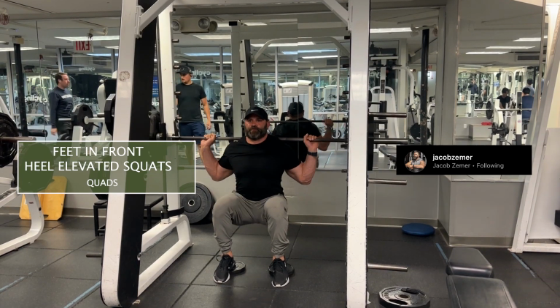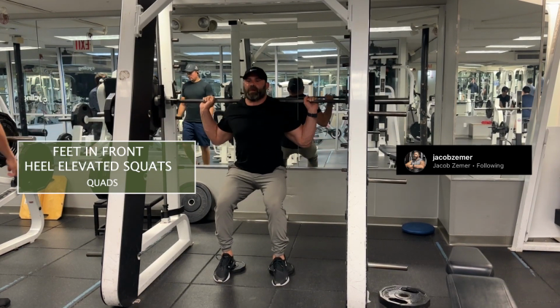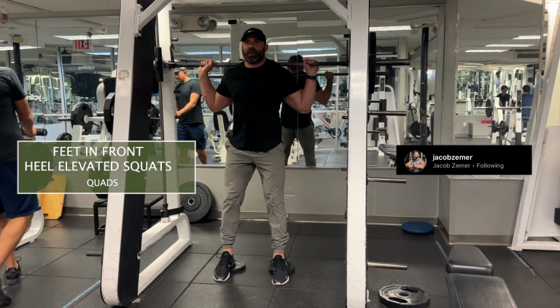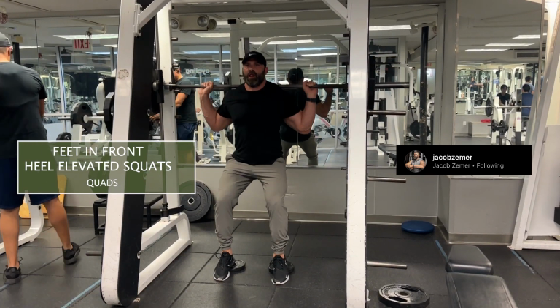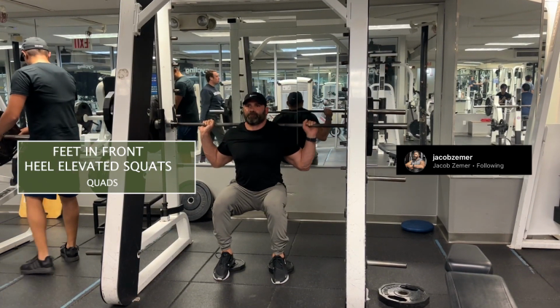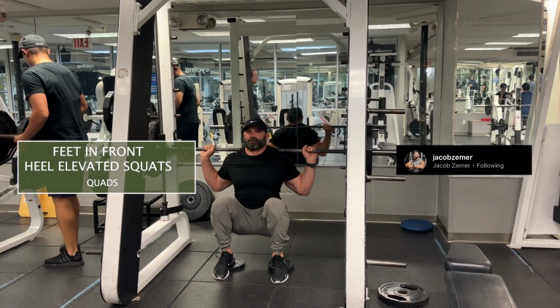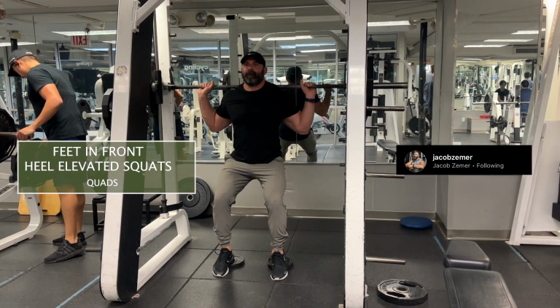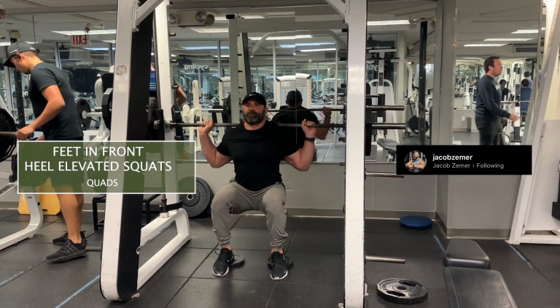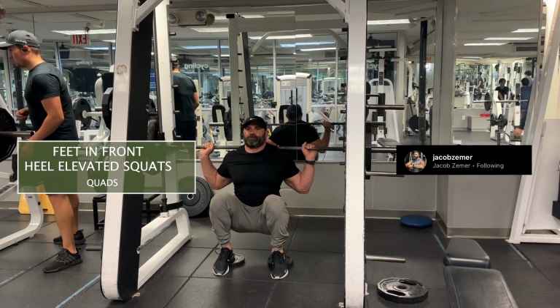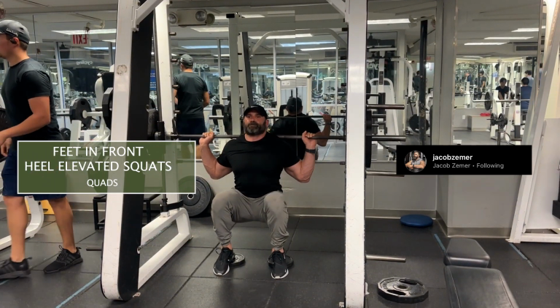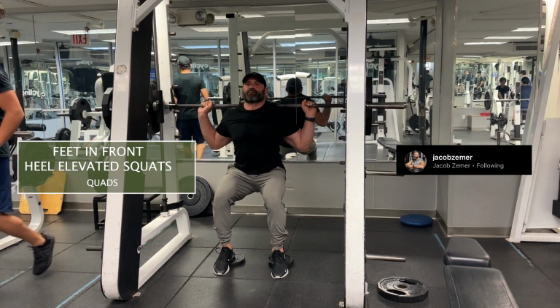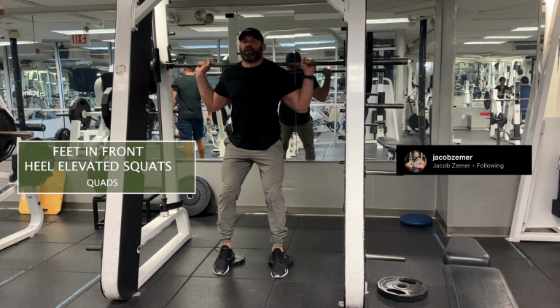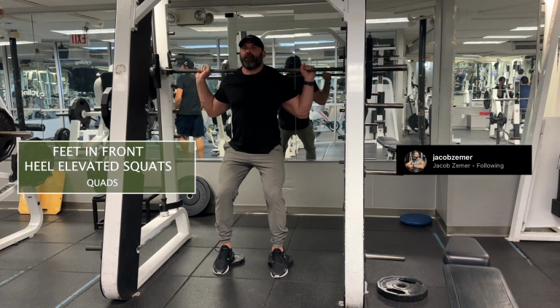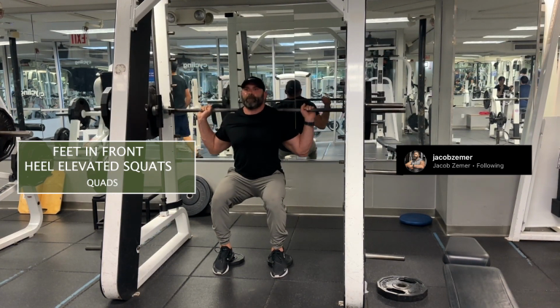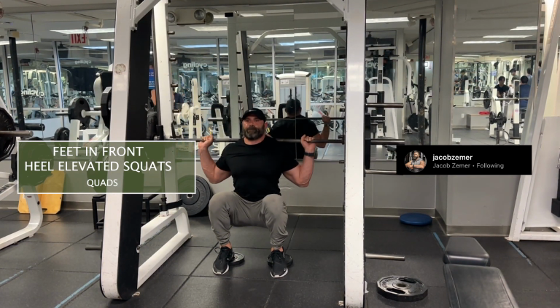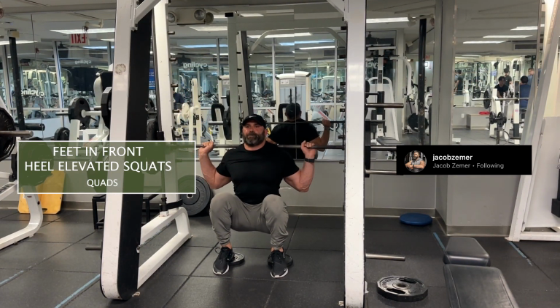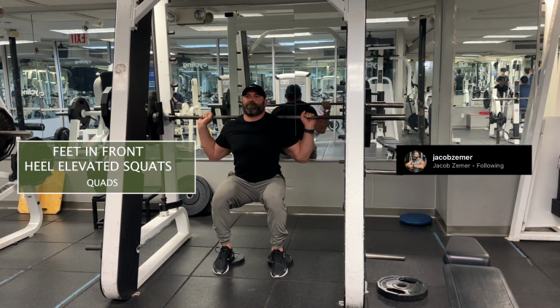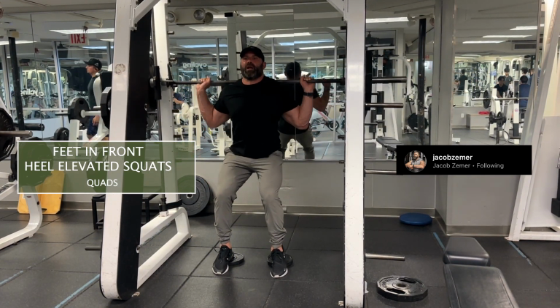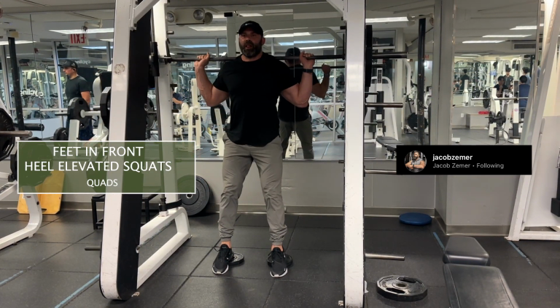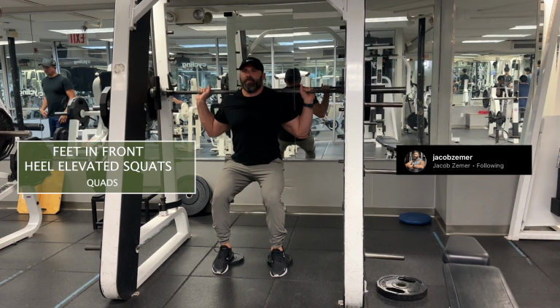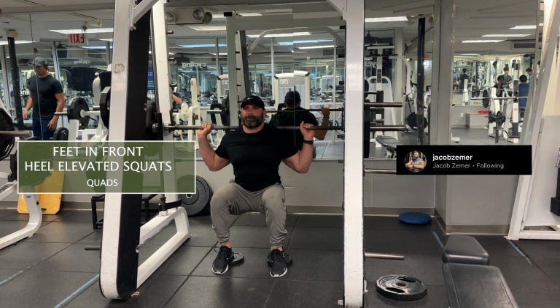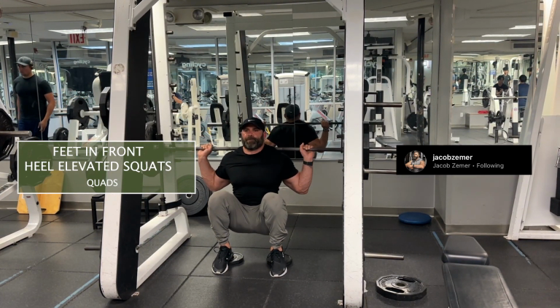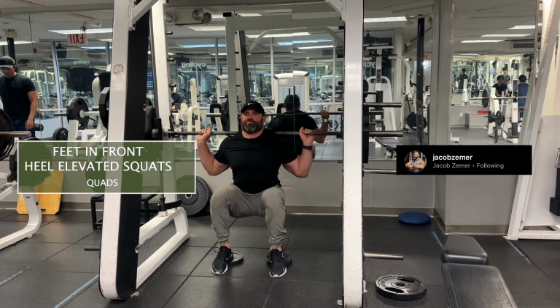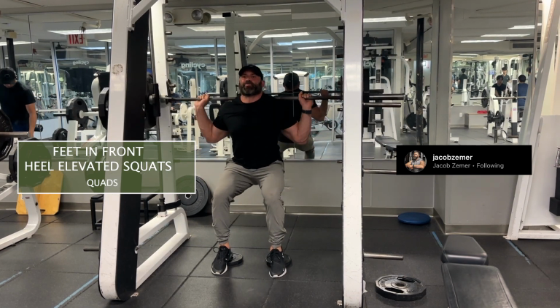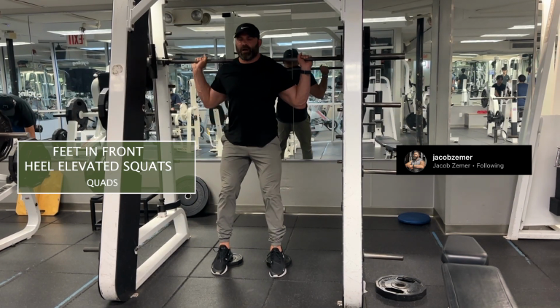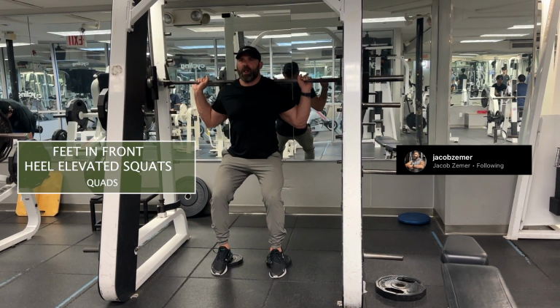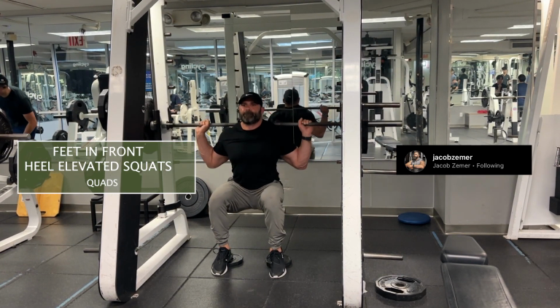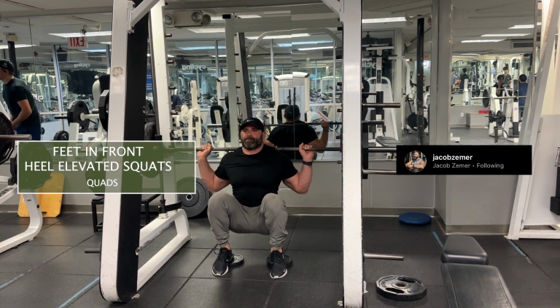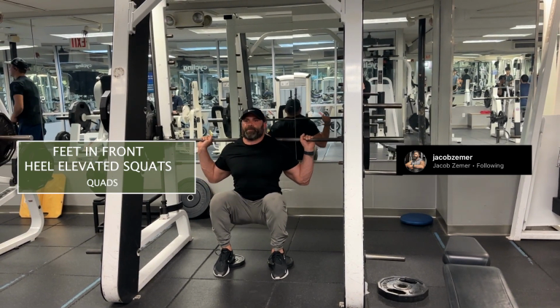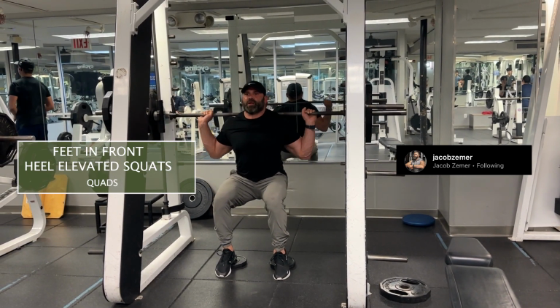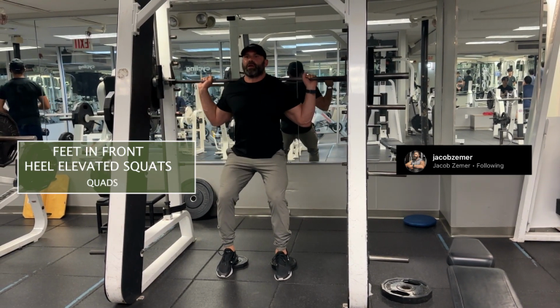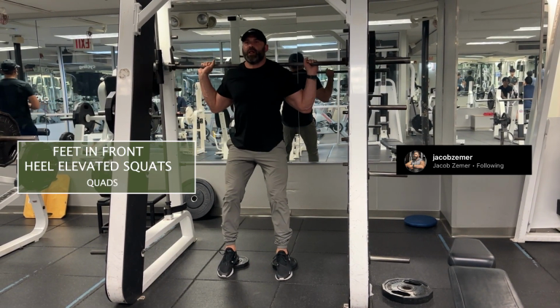The variation here is that my feet are way in front of my normal squat position, so I'm going to get a lot of glute involved in this. I'm still going to get a great amount of quad work done, but the initiation is really on that stretch position at the bottom of the movement.